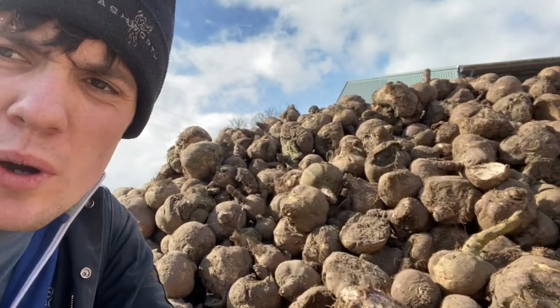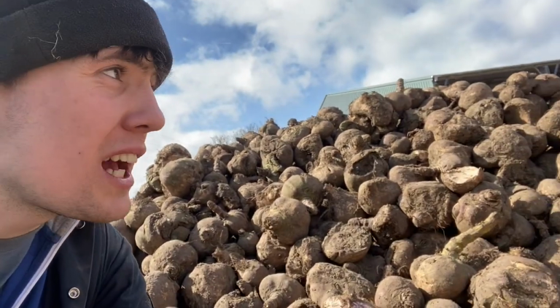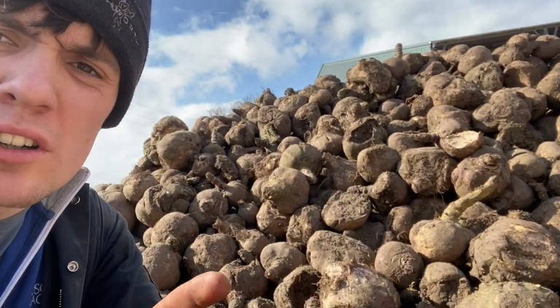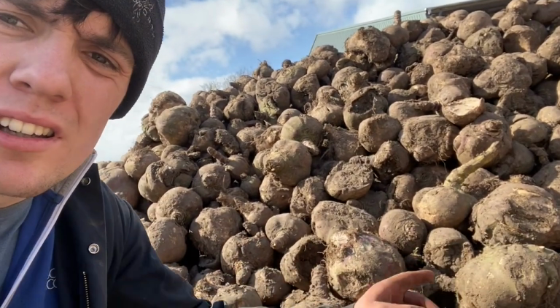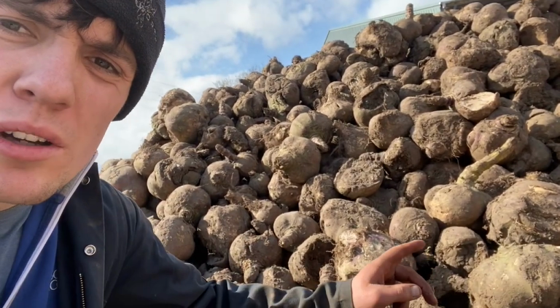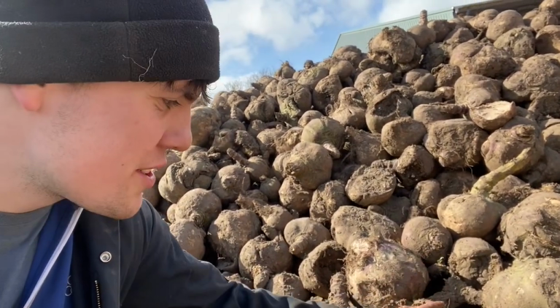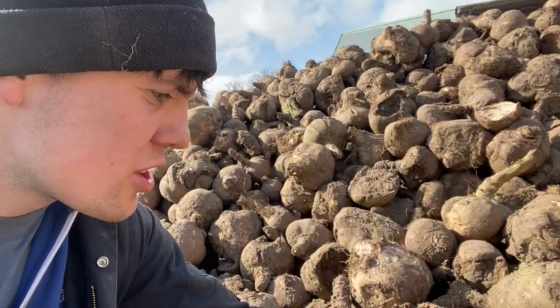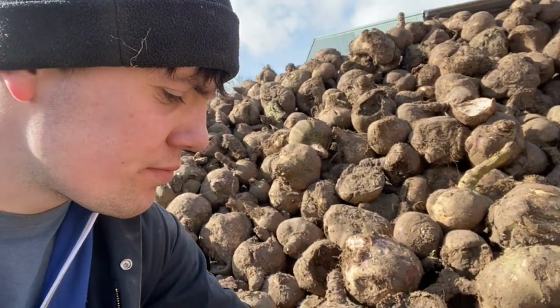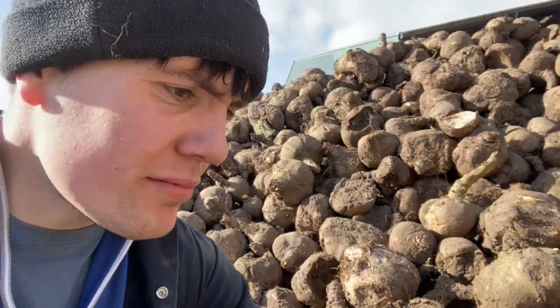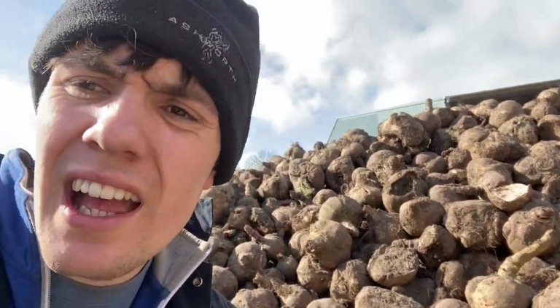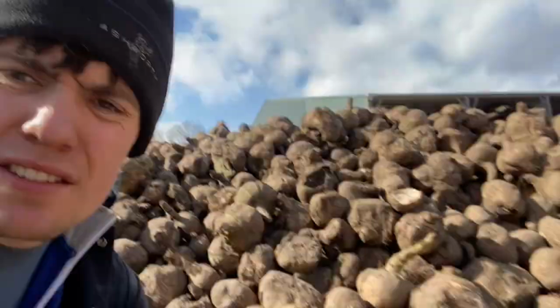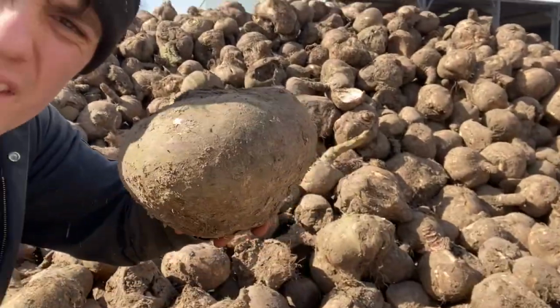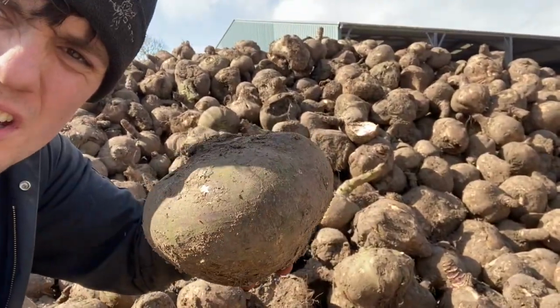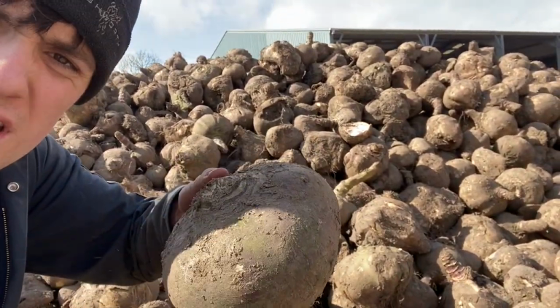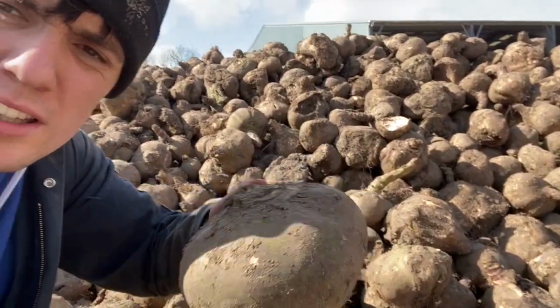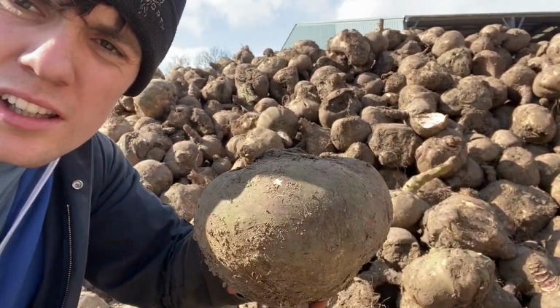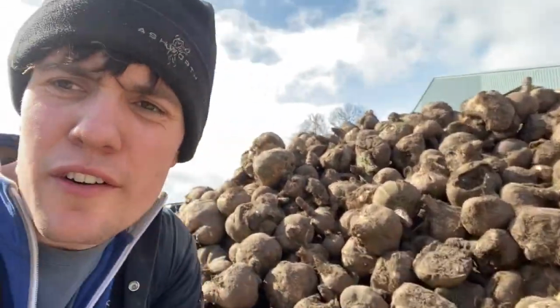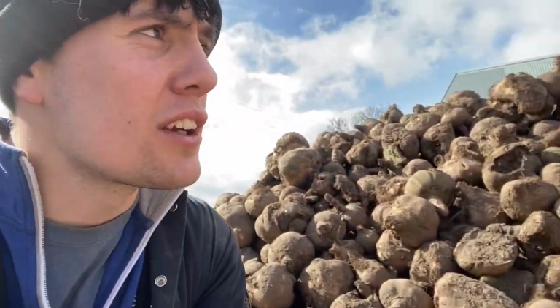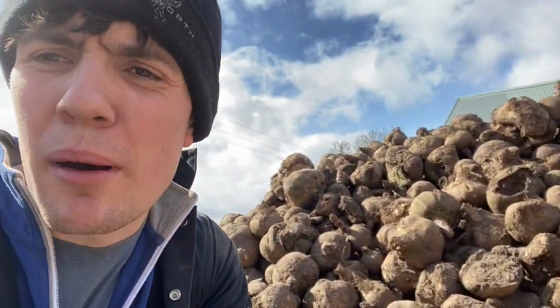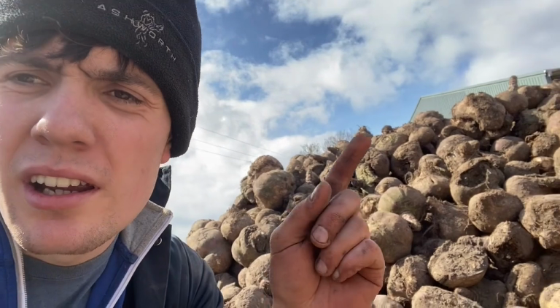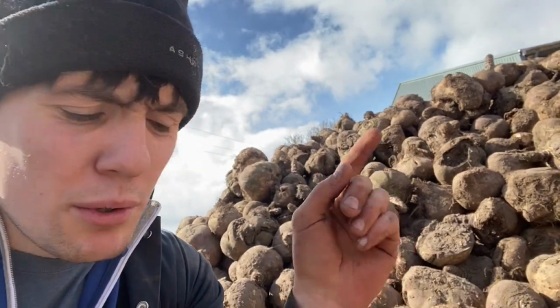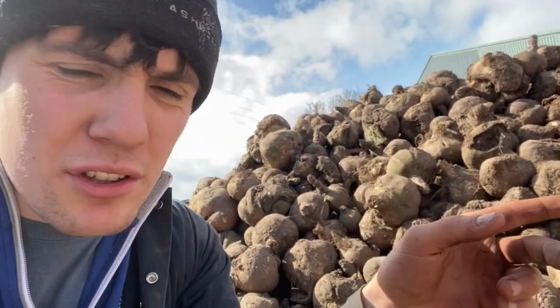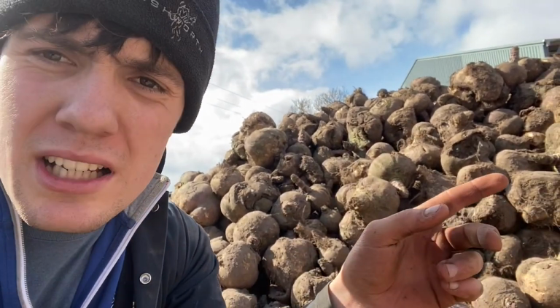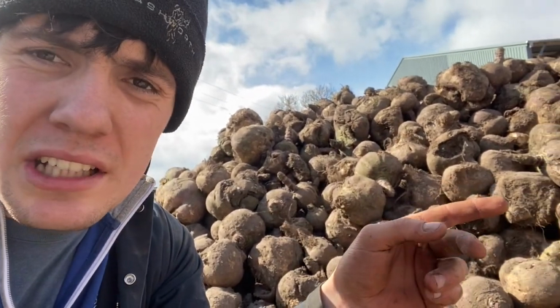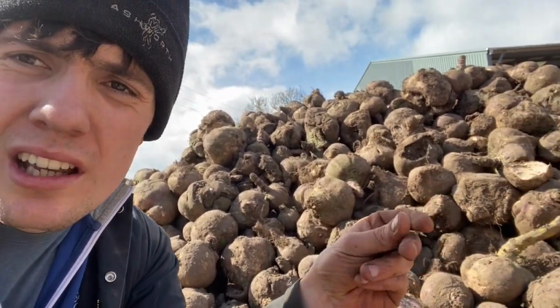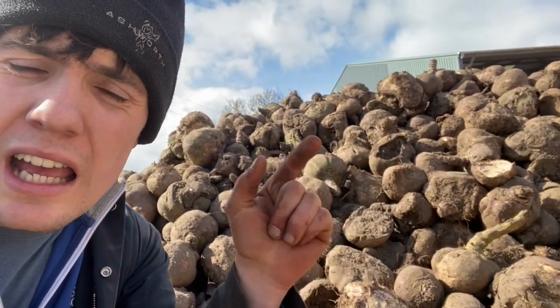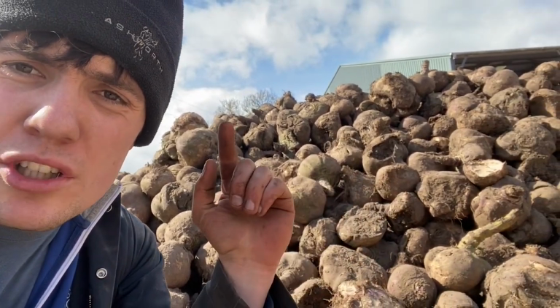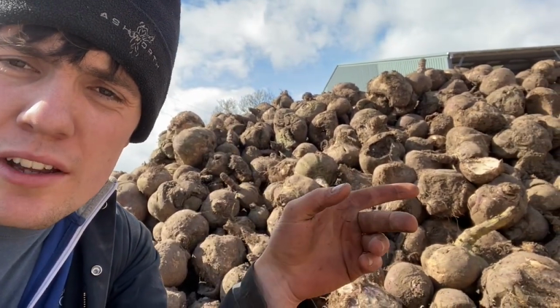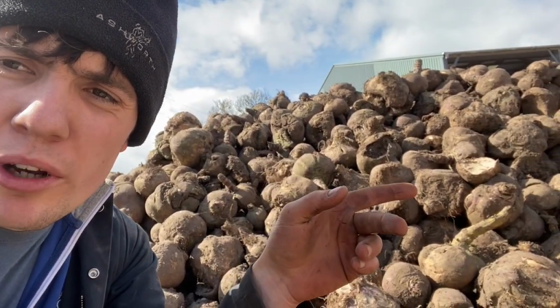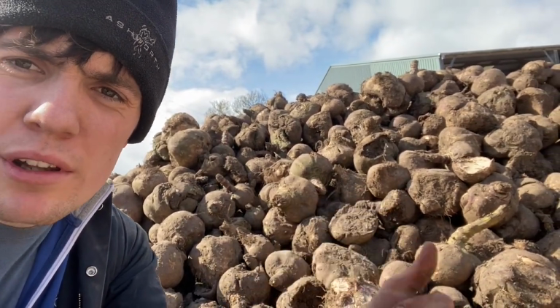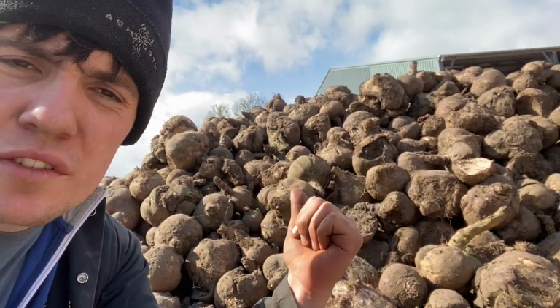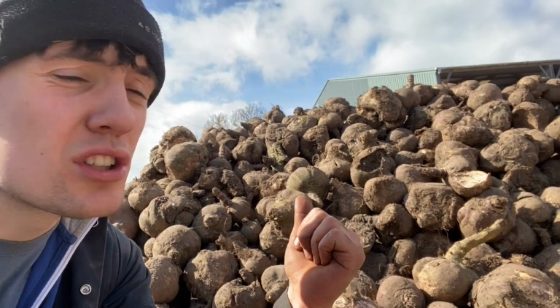The question in the last video was what is this veg, and it is in fact turnips. They're for feeding sheep up here. We rent out some grassland which has sheep on it now, and this is for feeding the sheep.